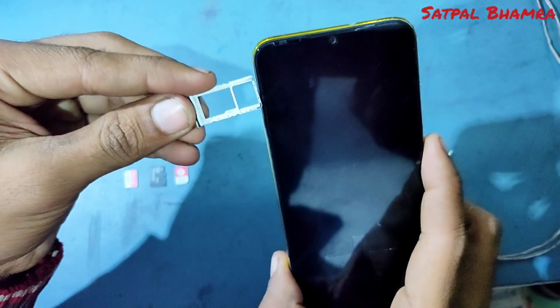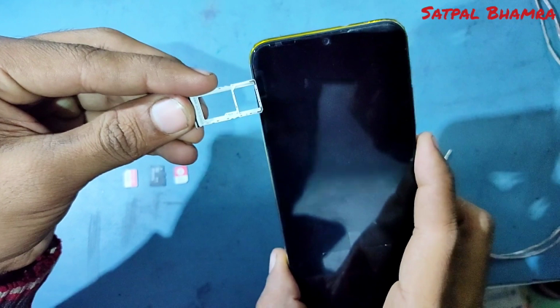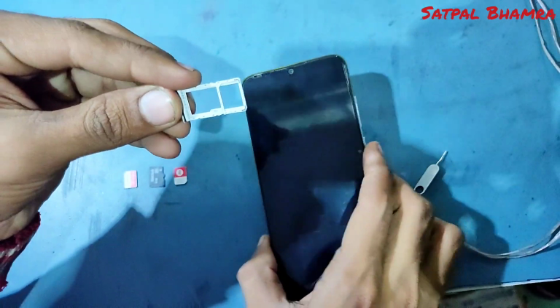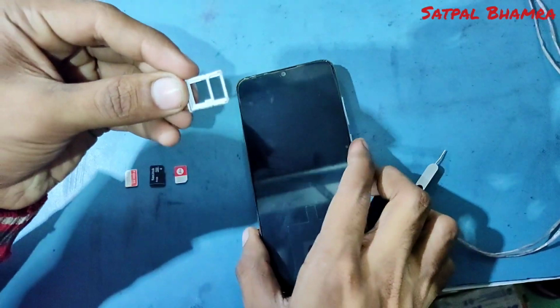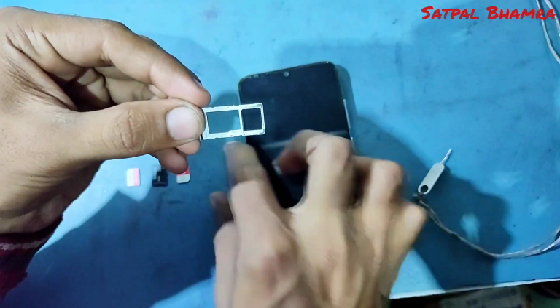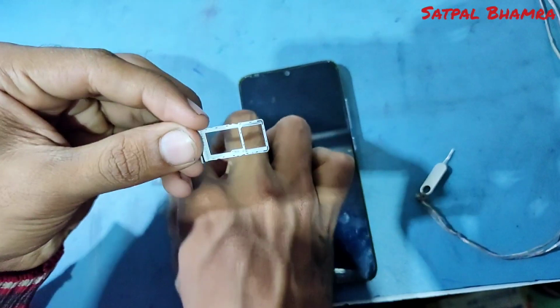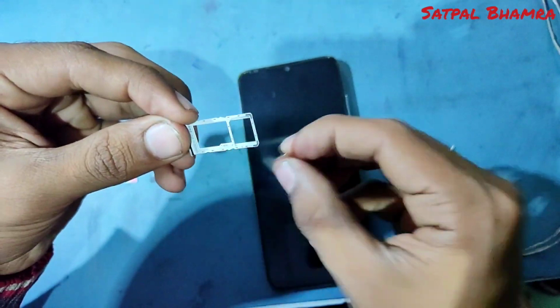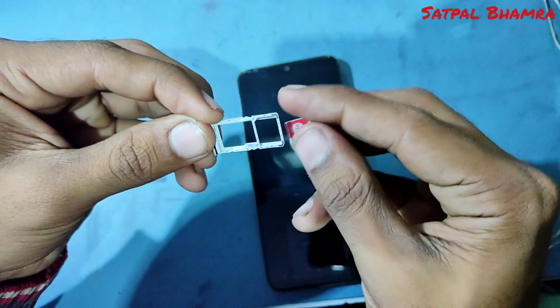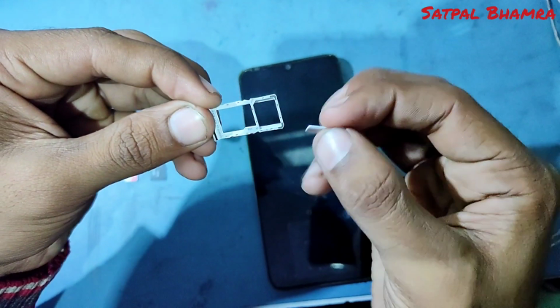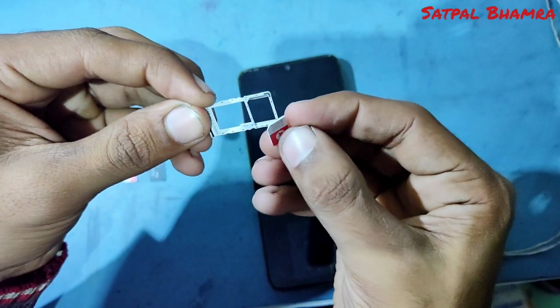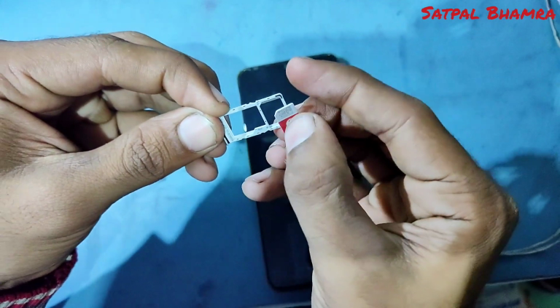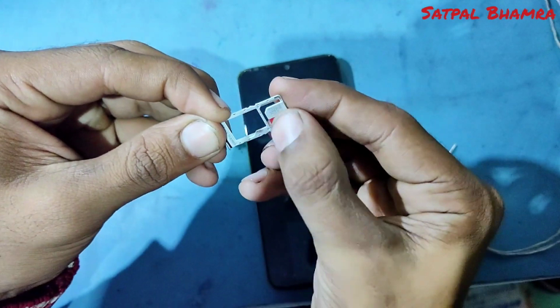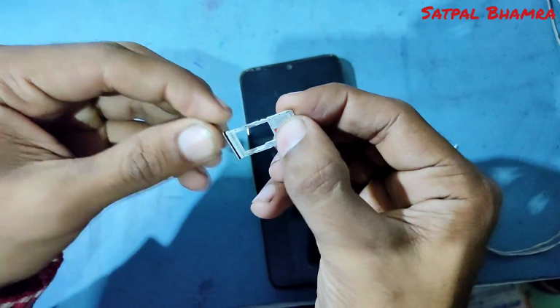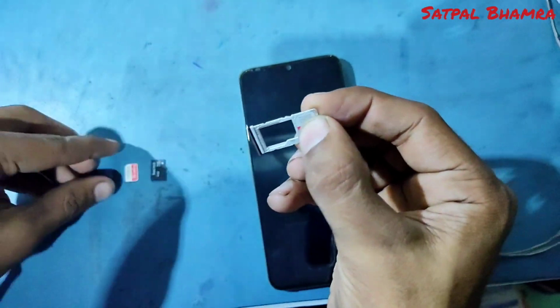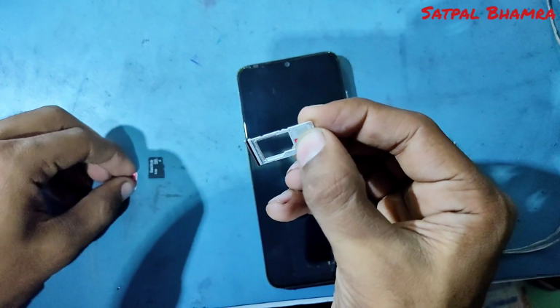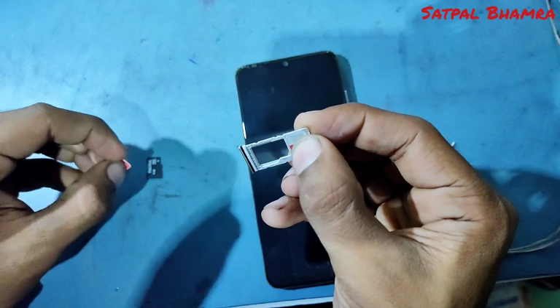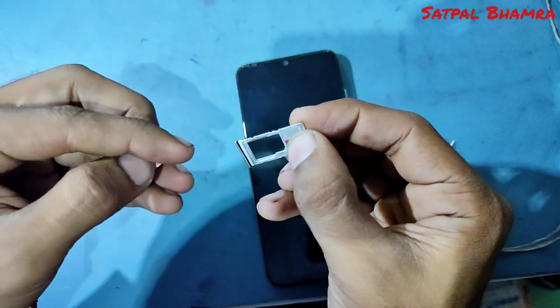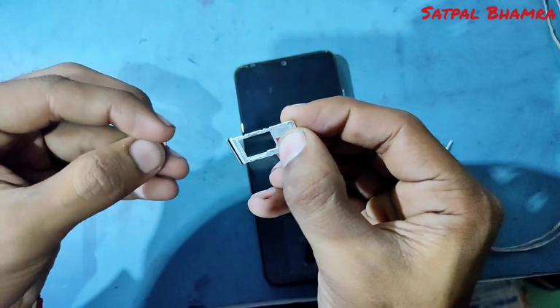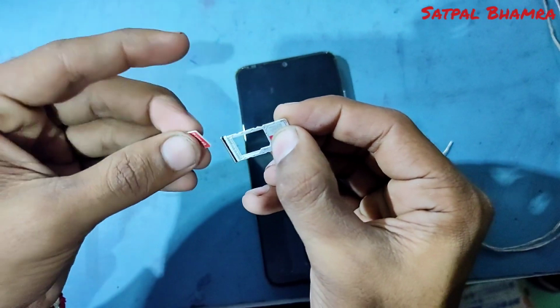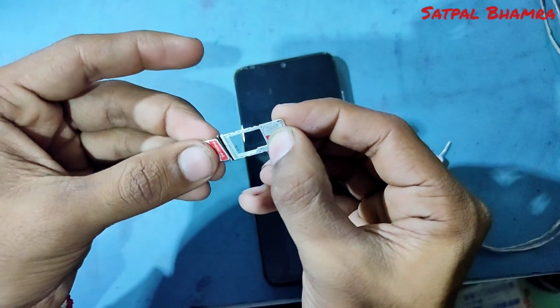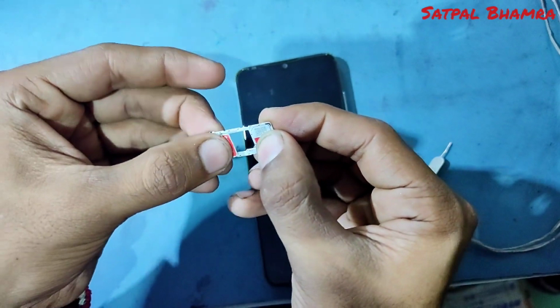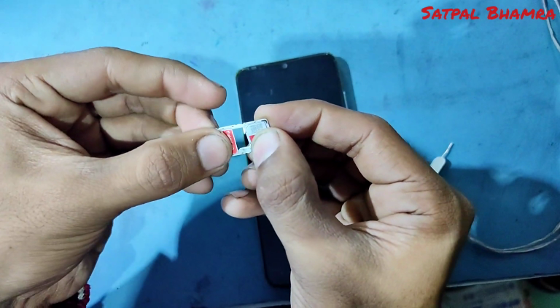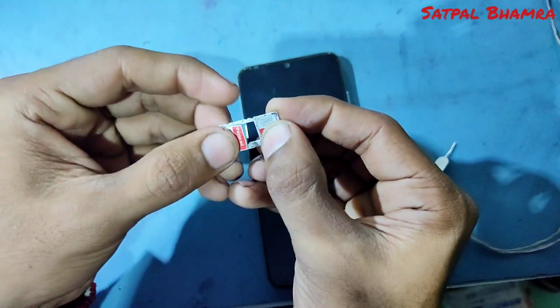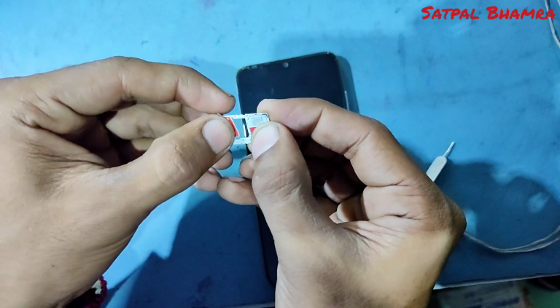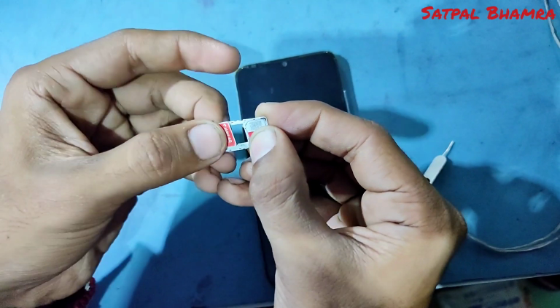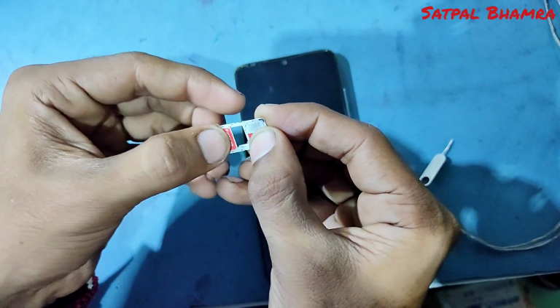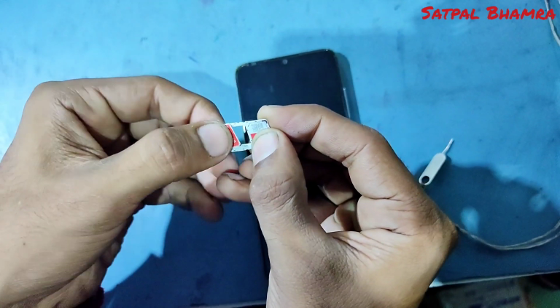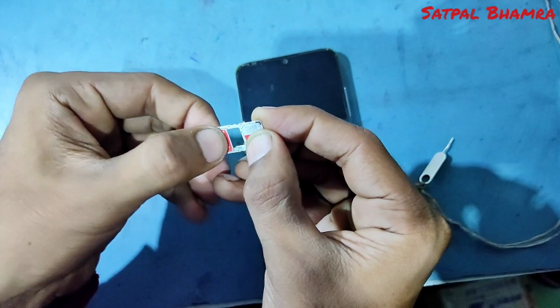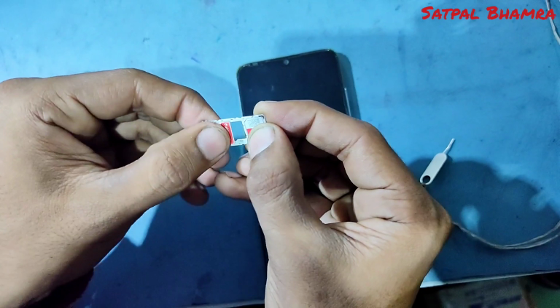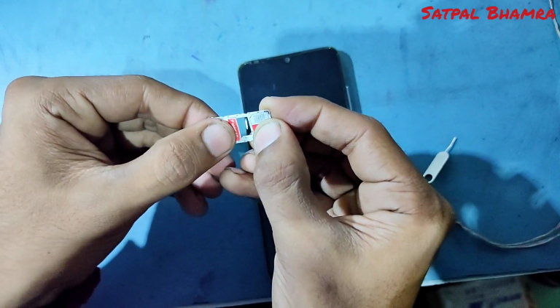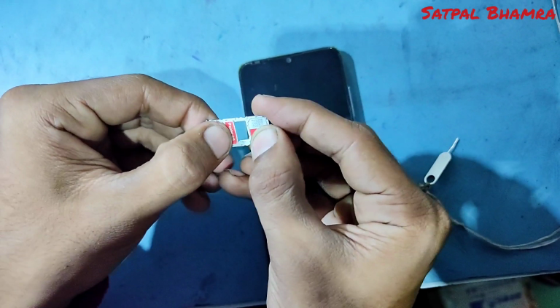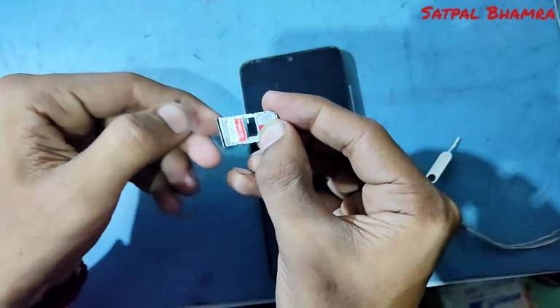You can insert two SIM cards, or one SD card and one SIM card, both at a time.